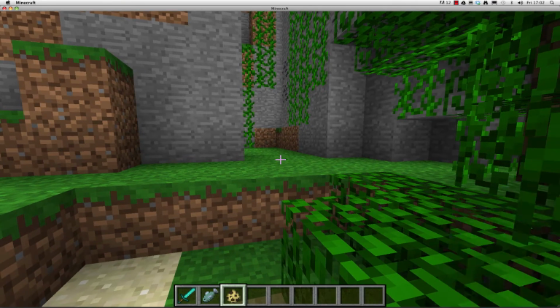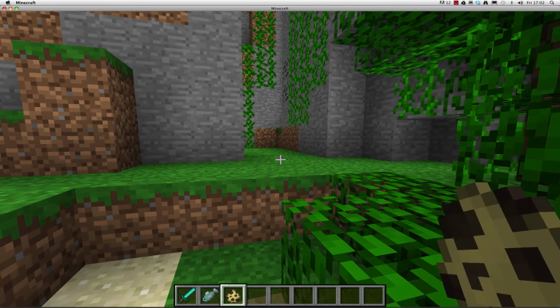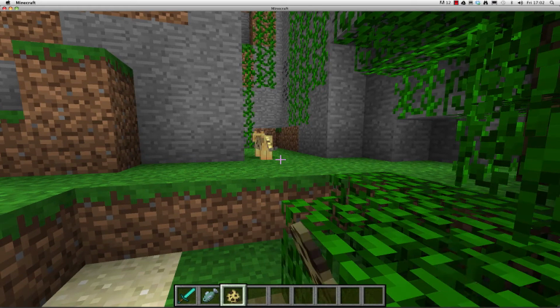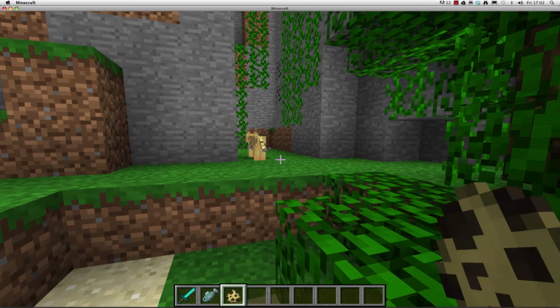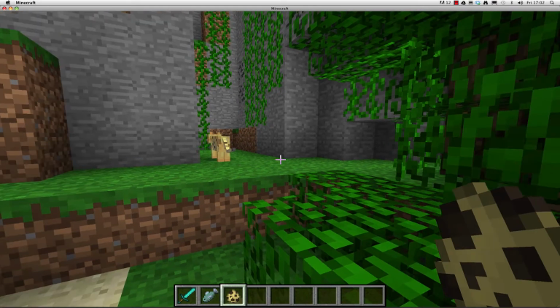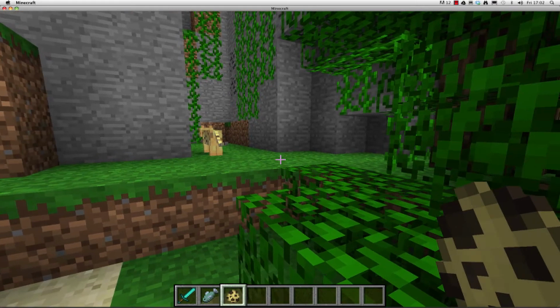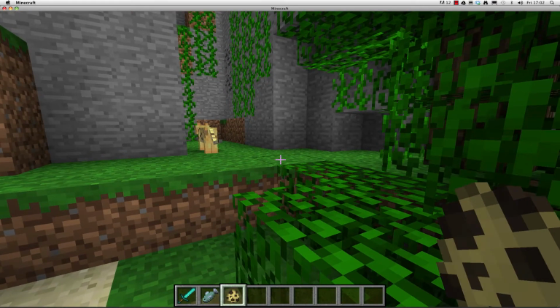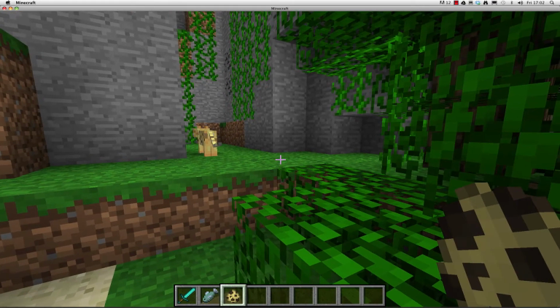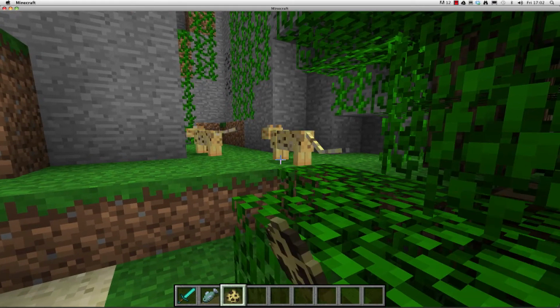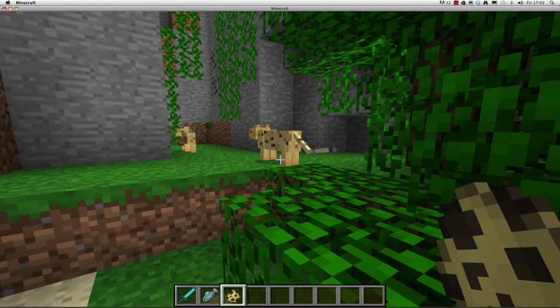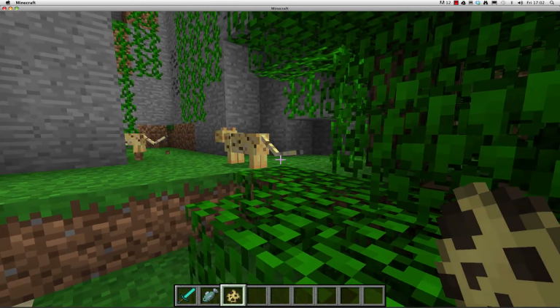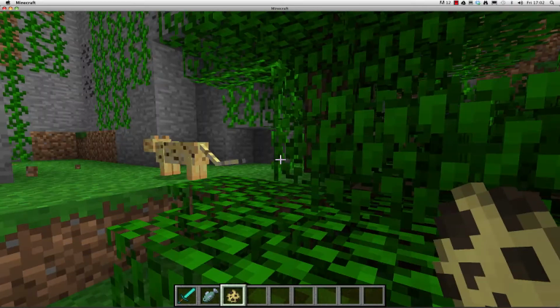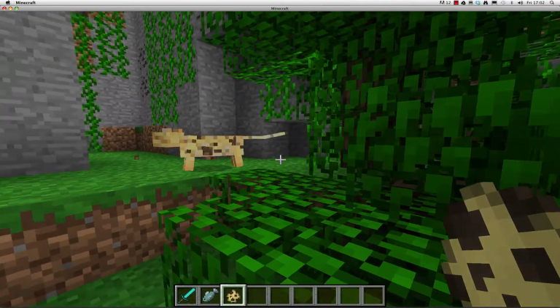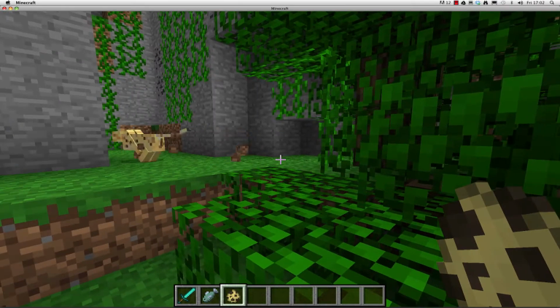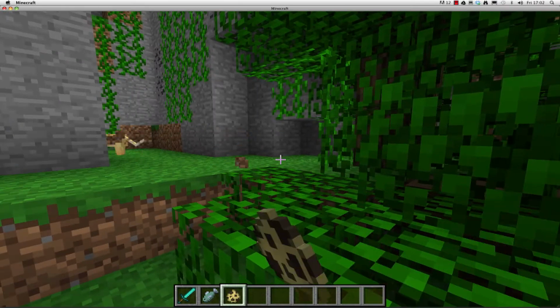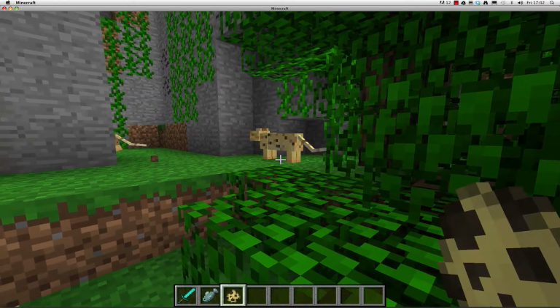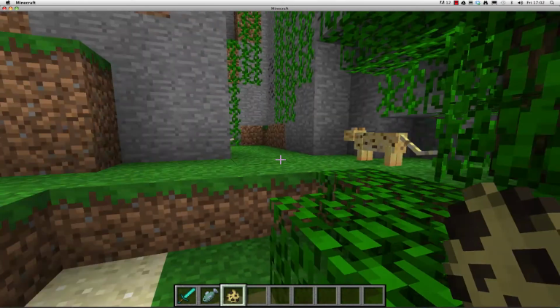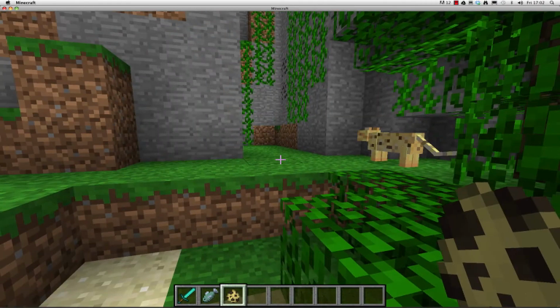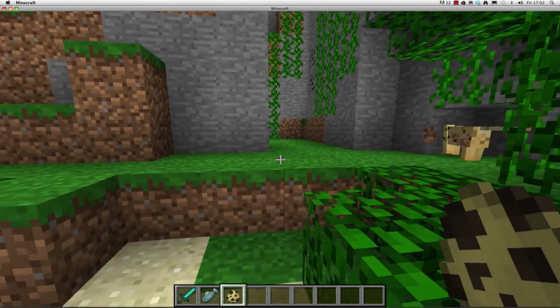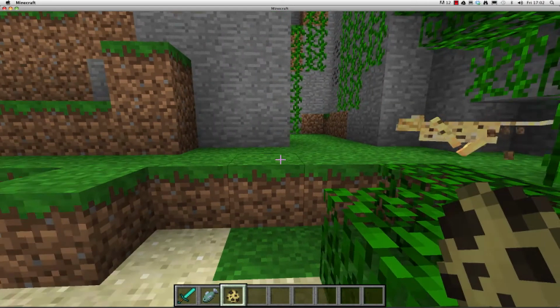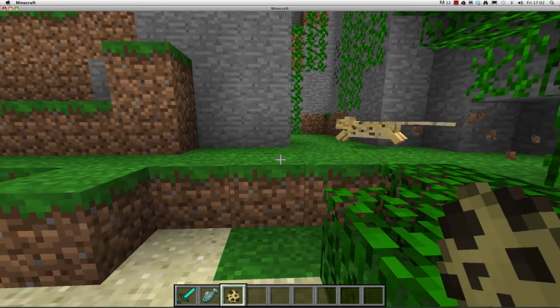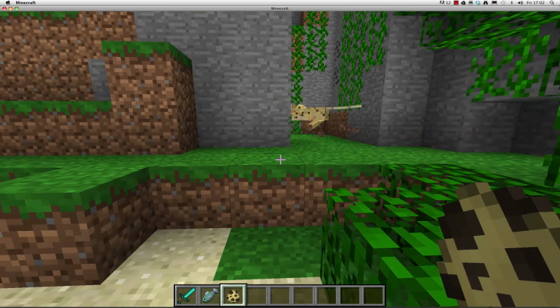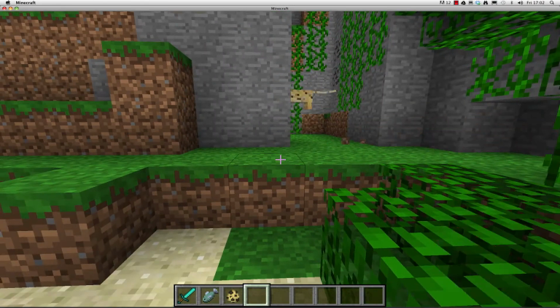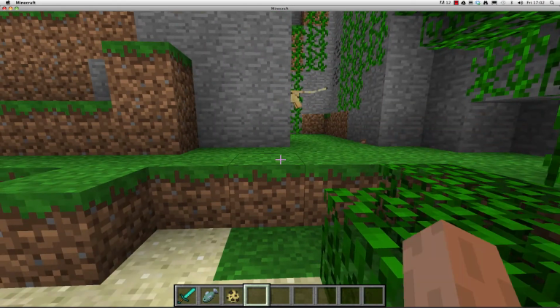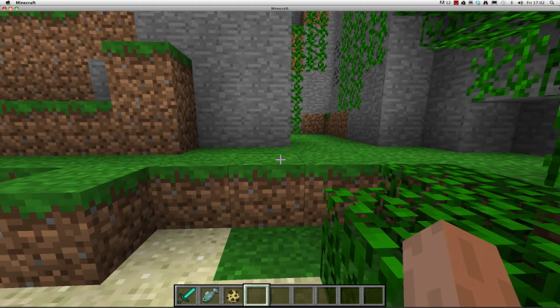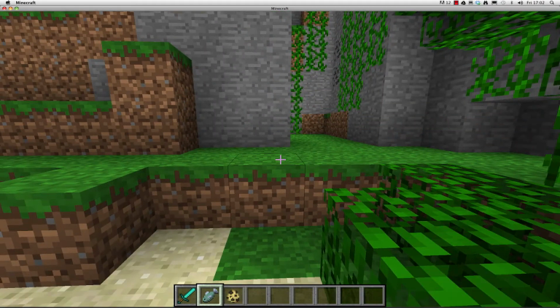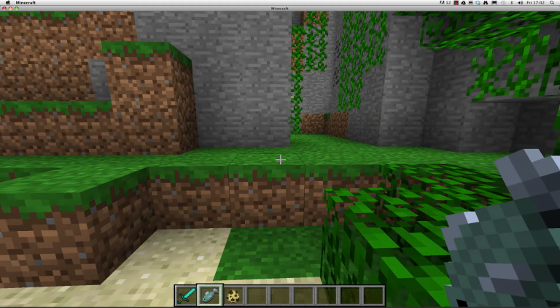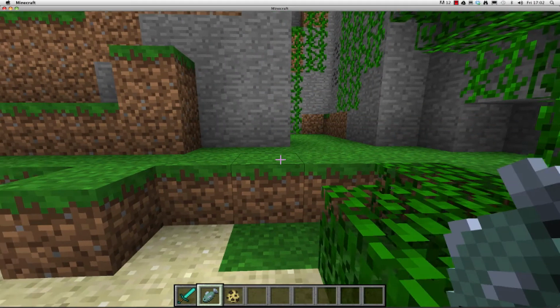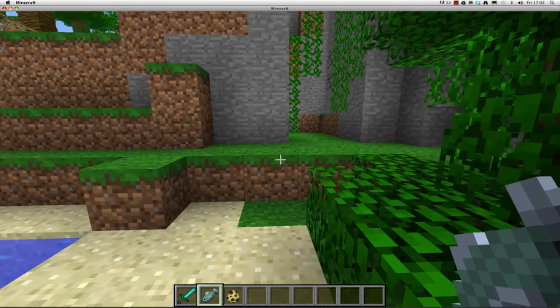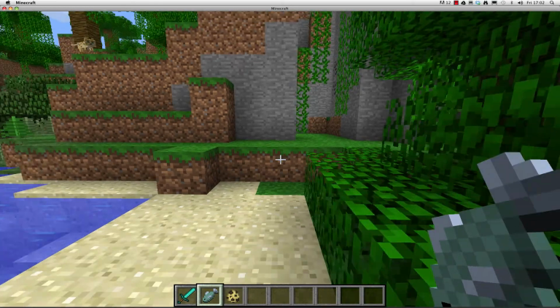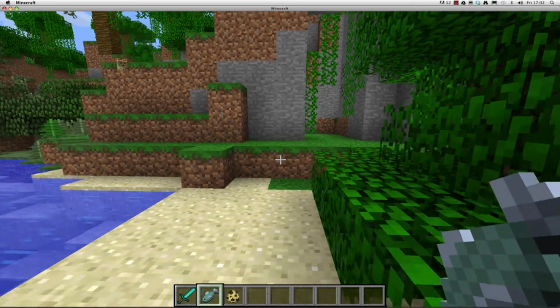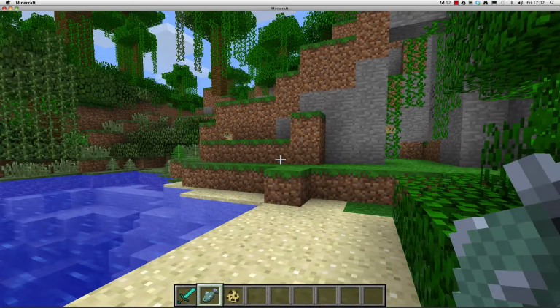Ocelots spawn in jungle biomes or on grass or leaf blocks at level 63 or higher. They have yellow fur with black and brown spots and travel in passive mobs.